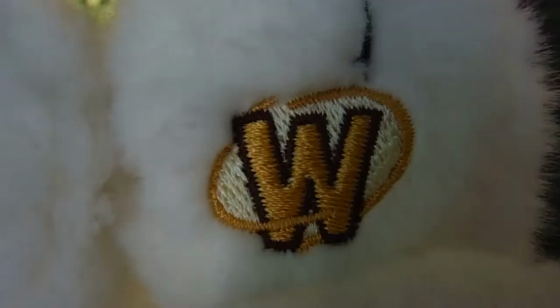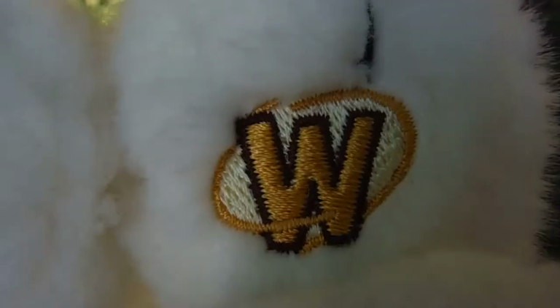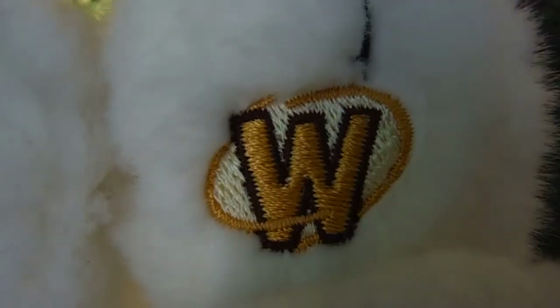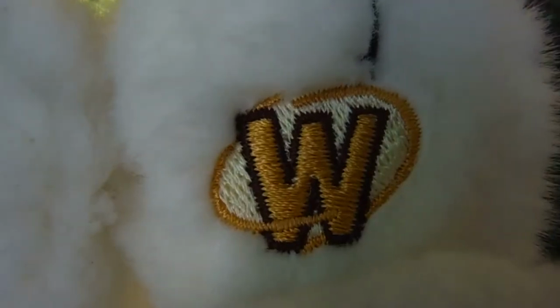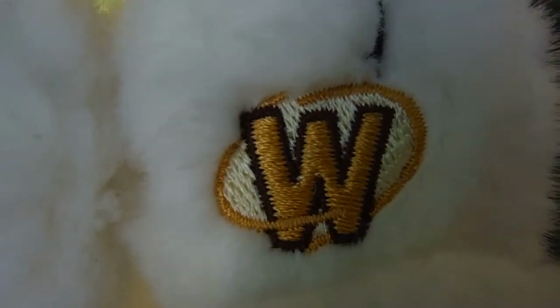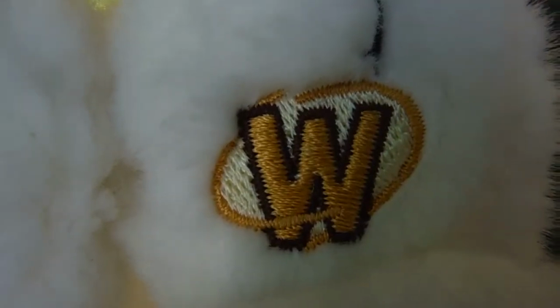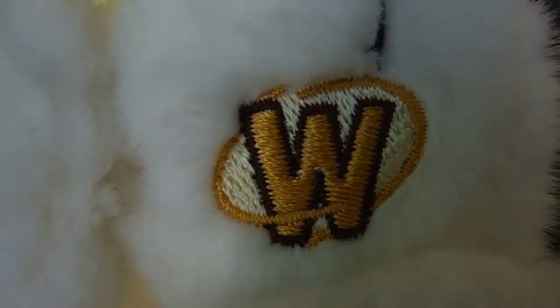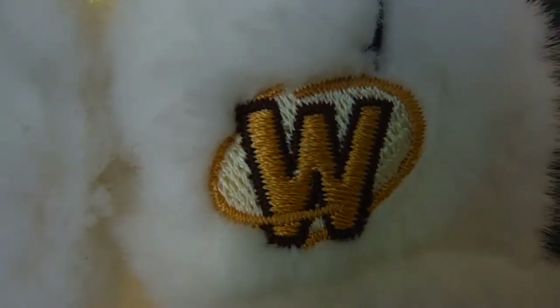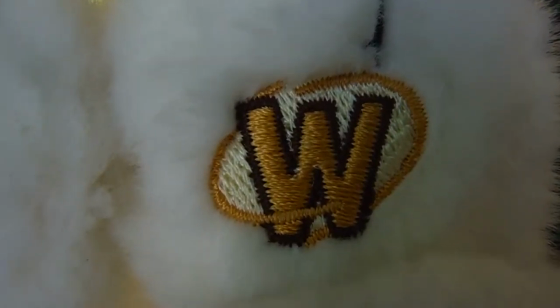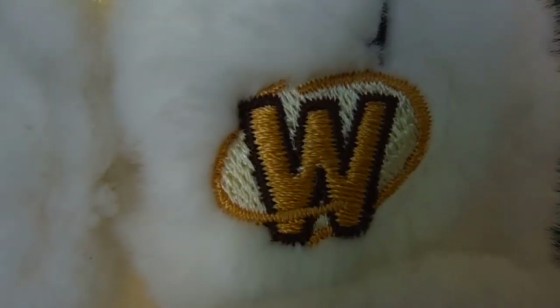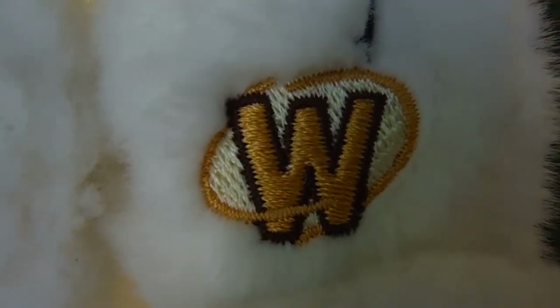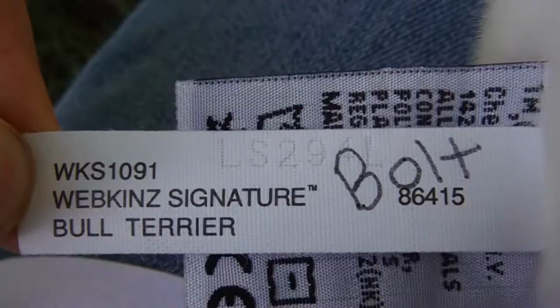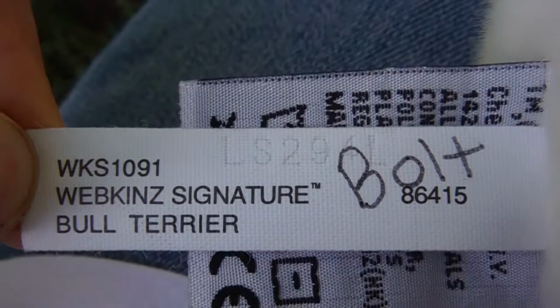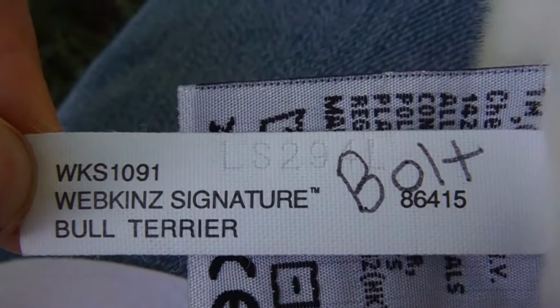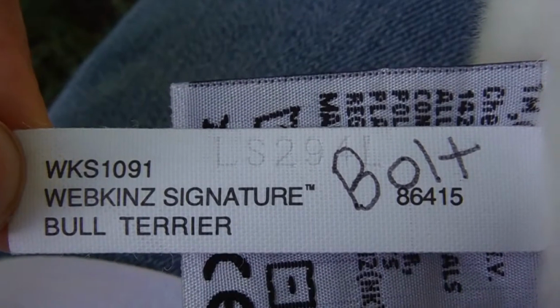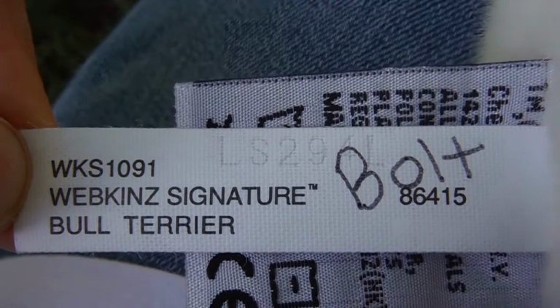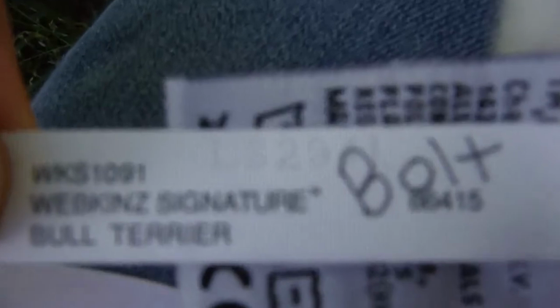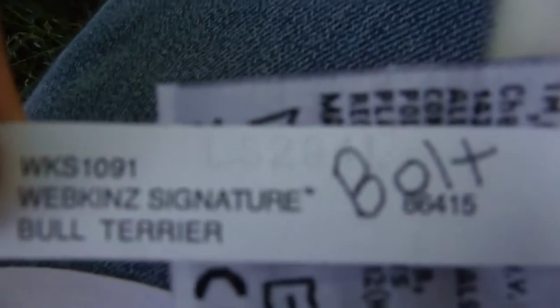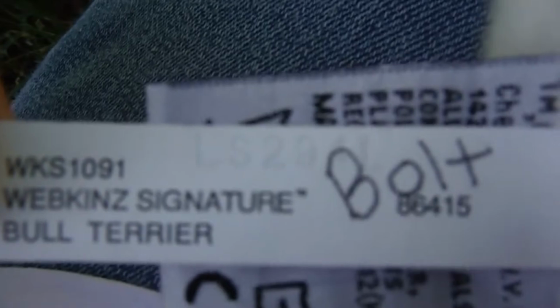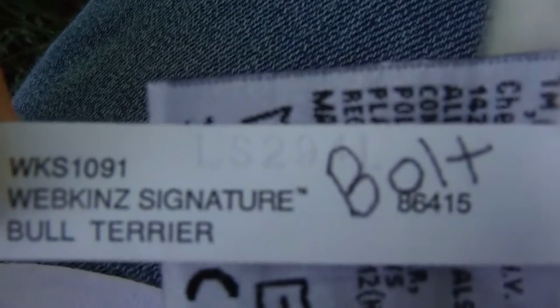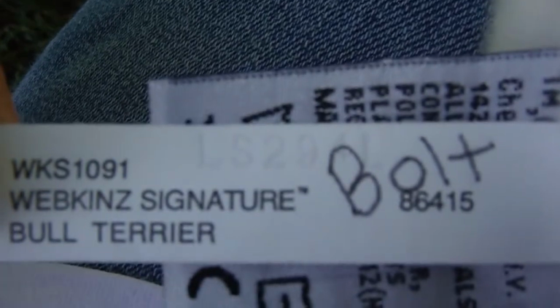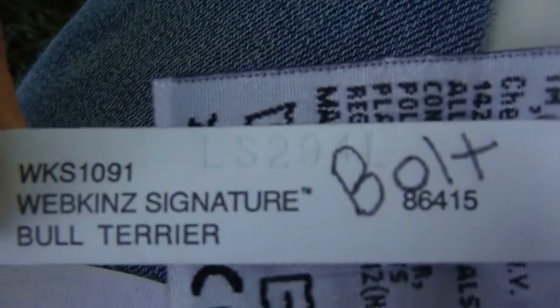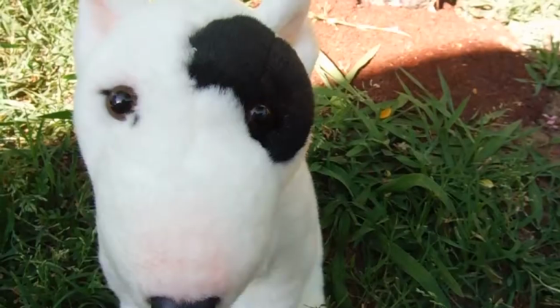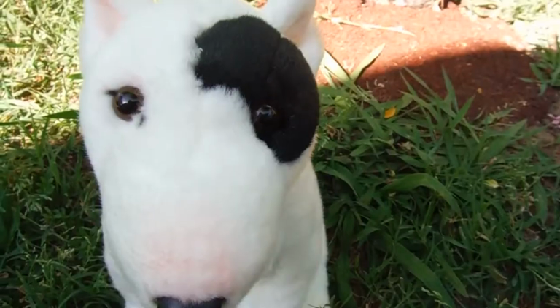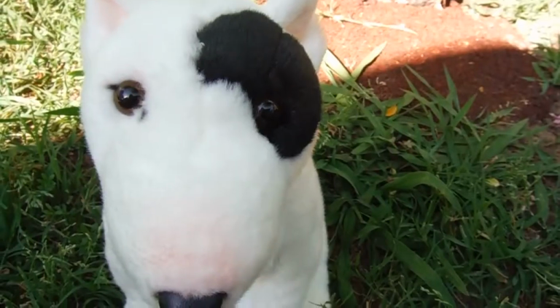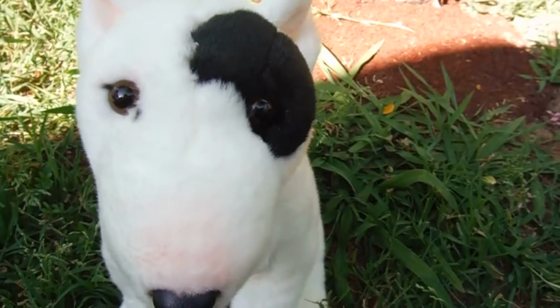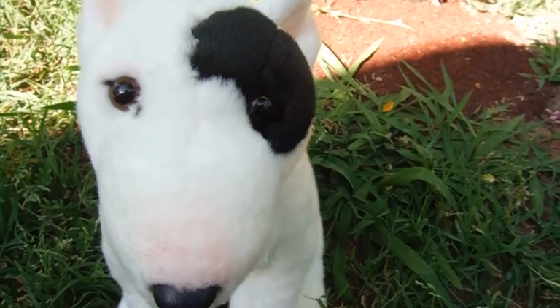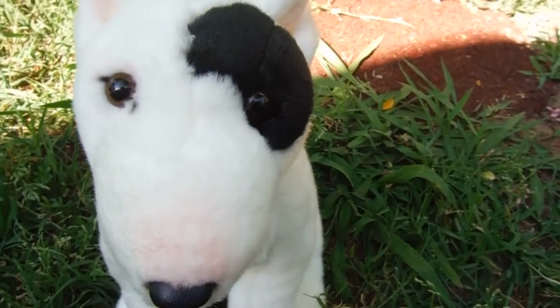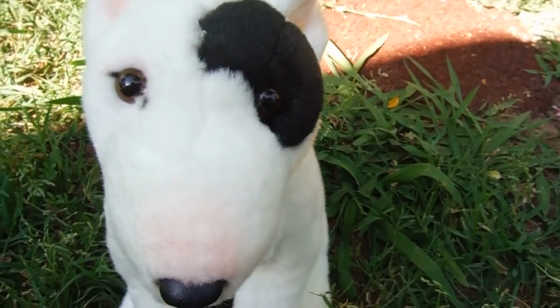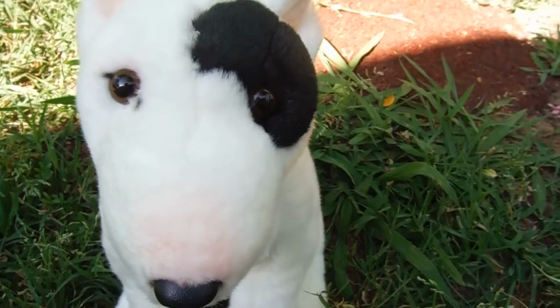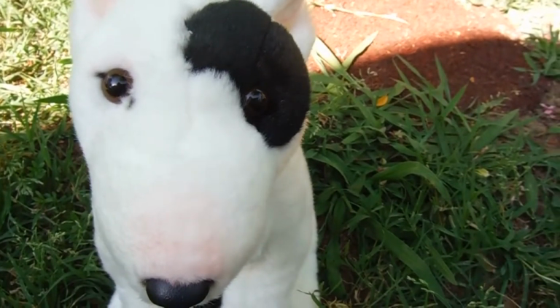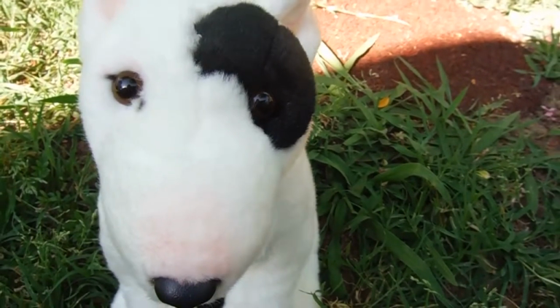Here's the magic golden W and the butt tag. And now I'm going to review the actual Webkinz.